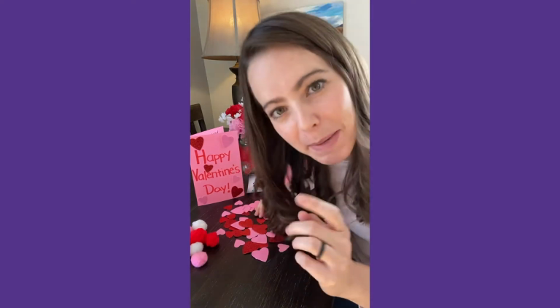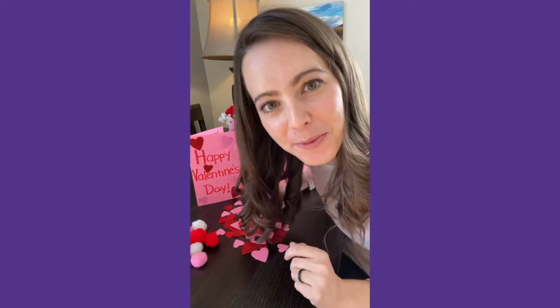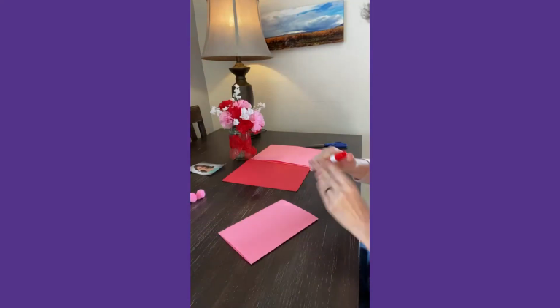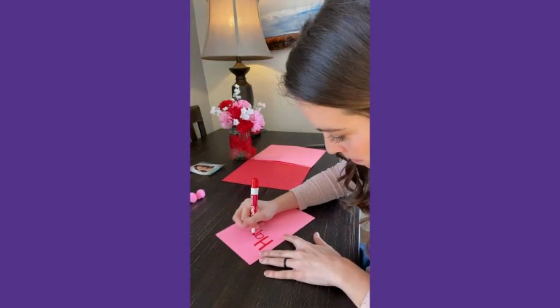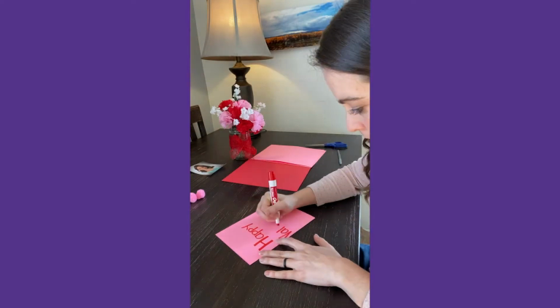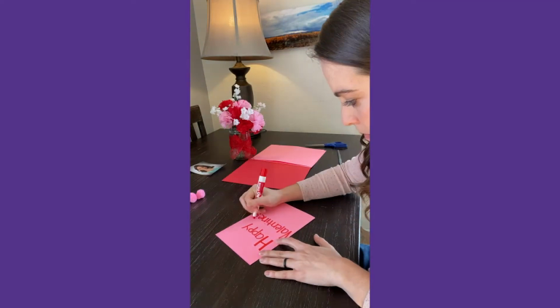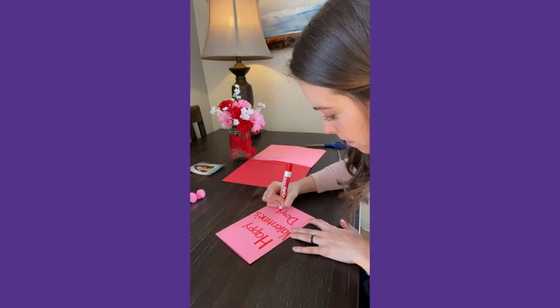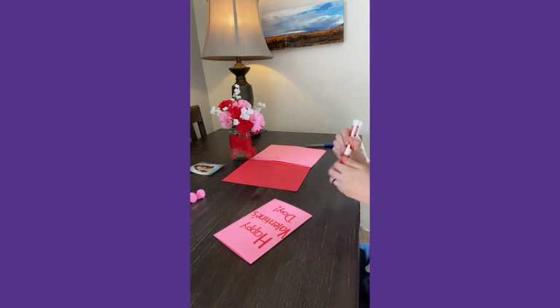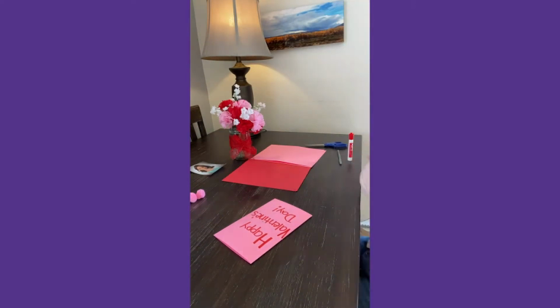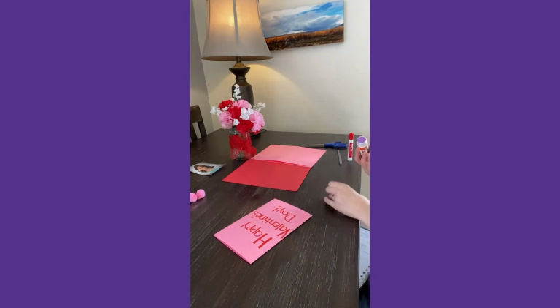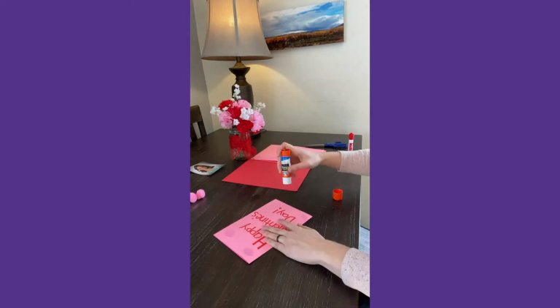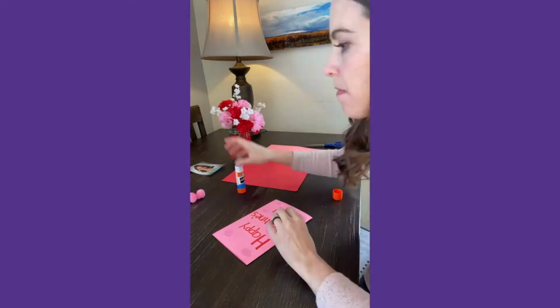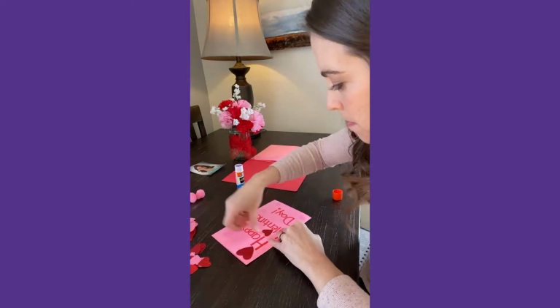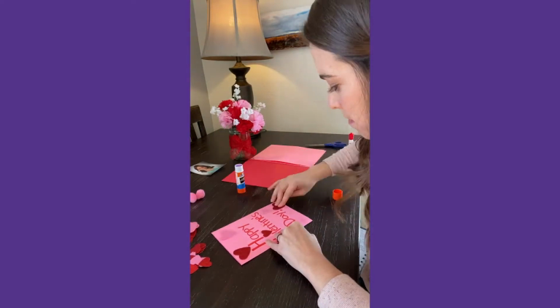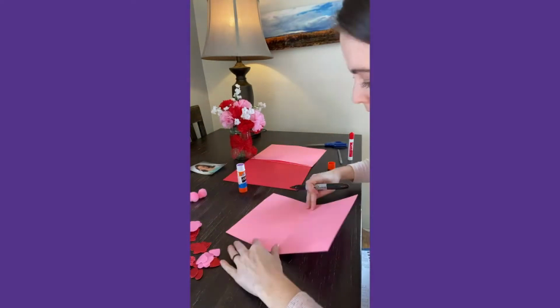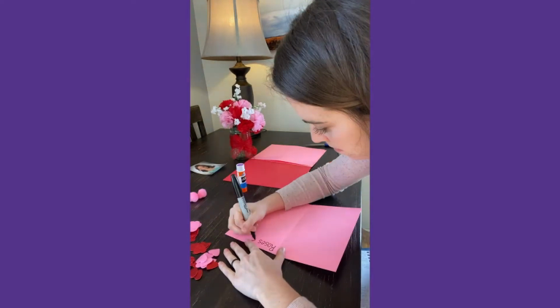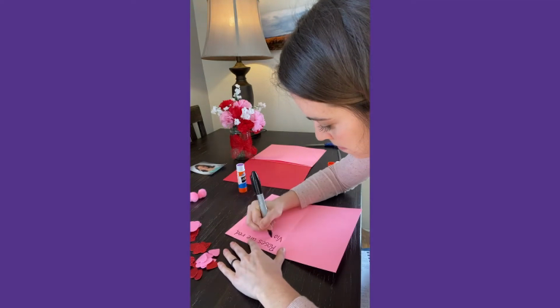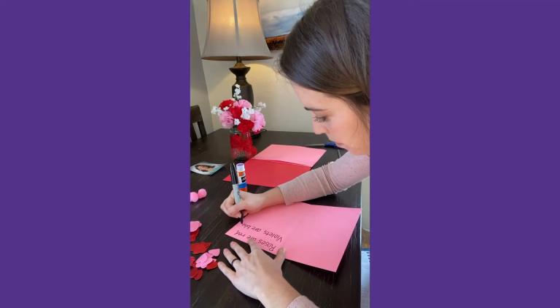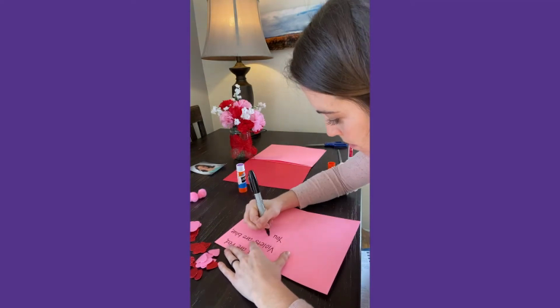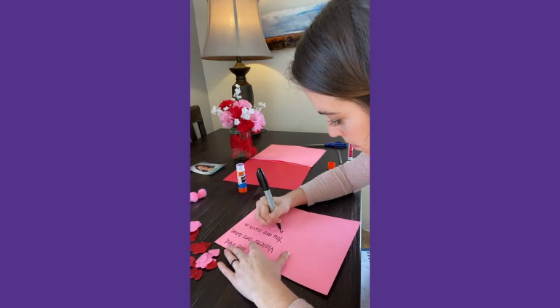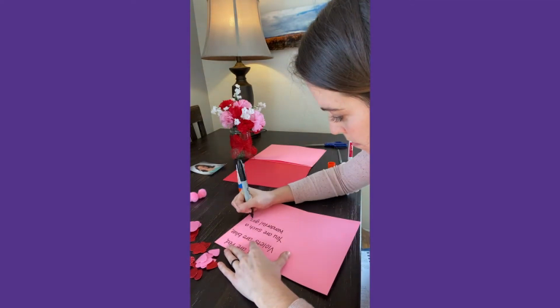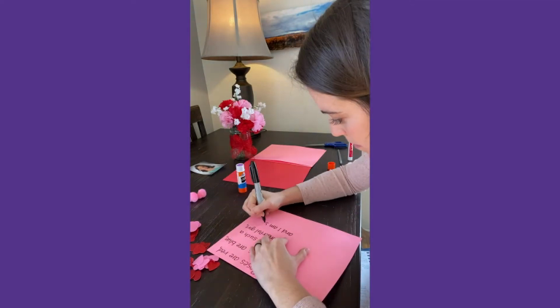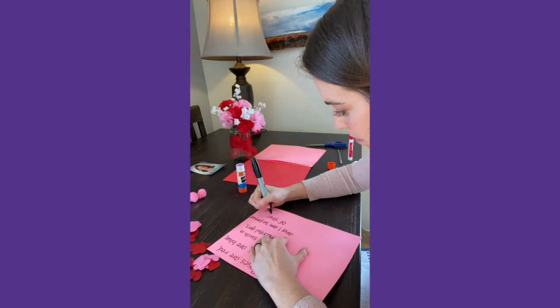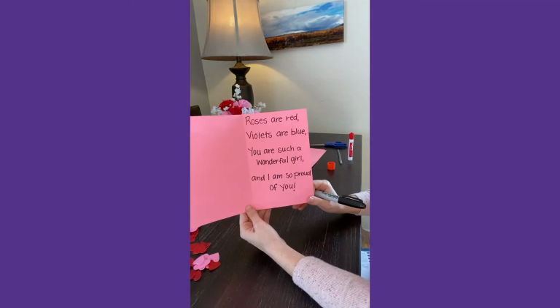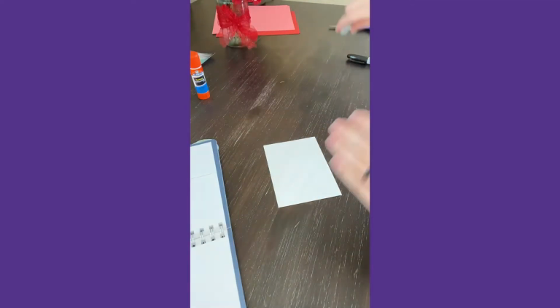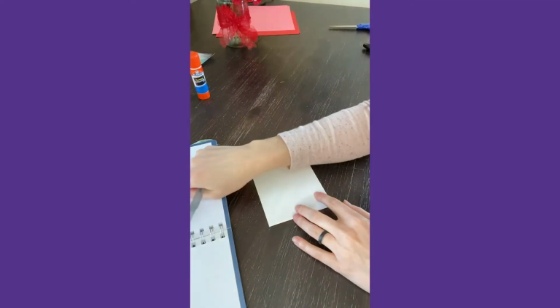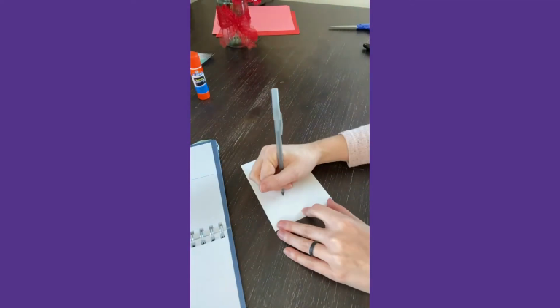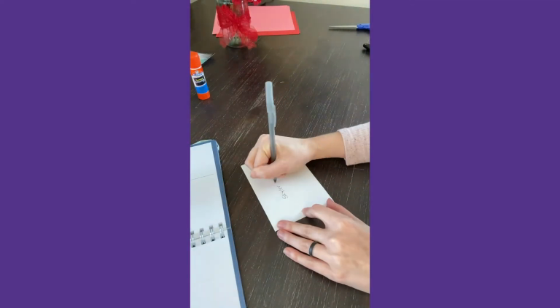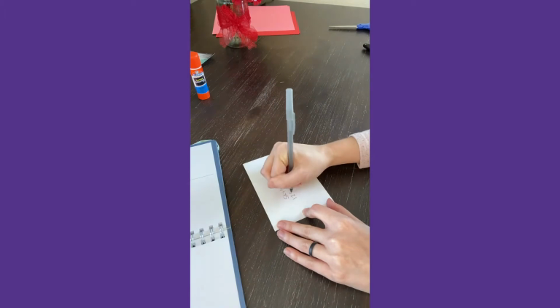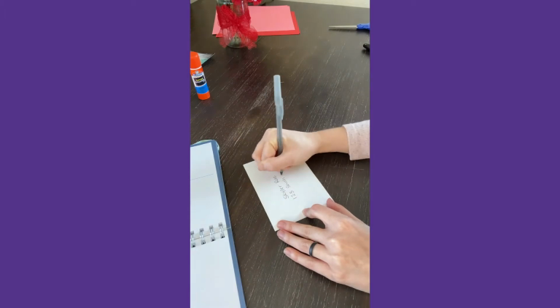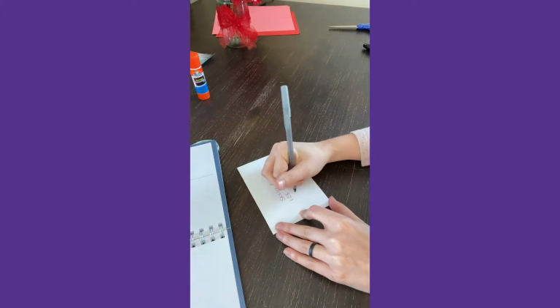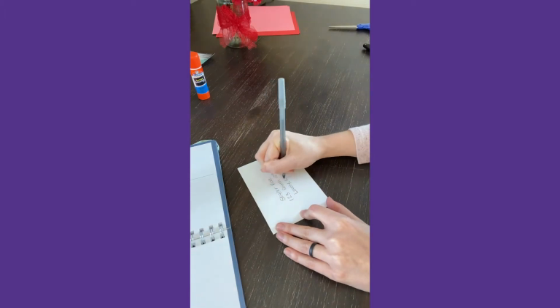People with mild dementia might be pretty independent in making a Valentine's Day card. They might not need much assistance in decorating or writing the message inside. So you can challenge them to write a poem, or find the address in an address book and fill out the envelope.